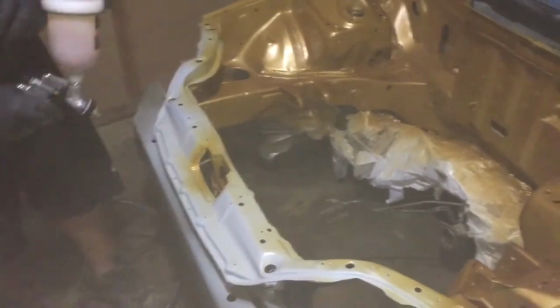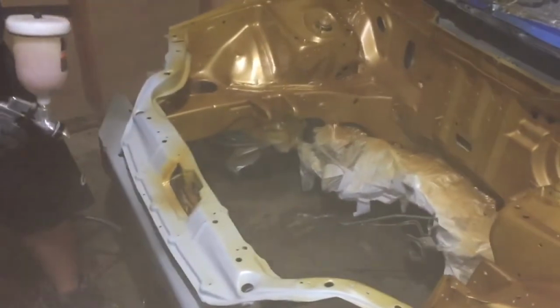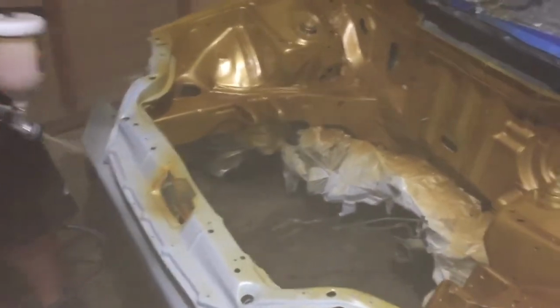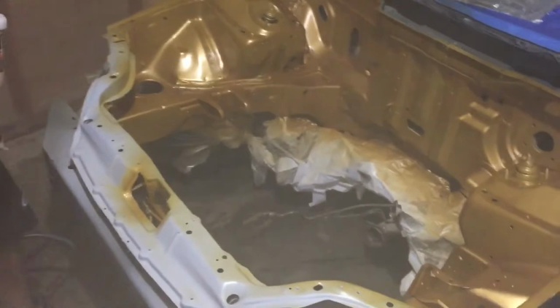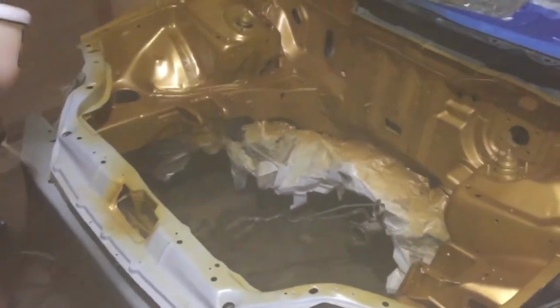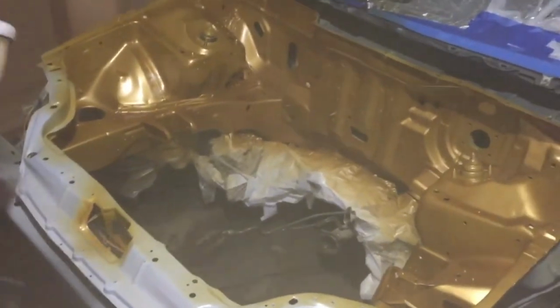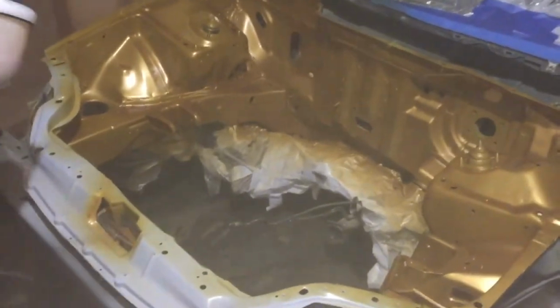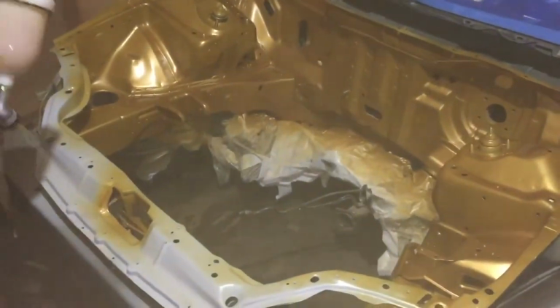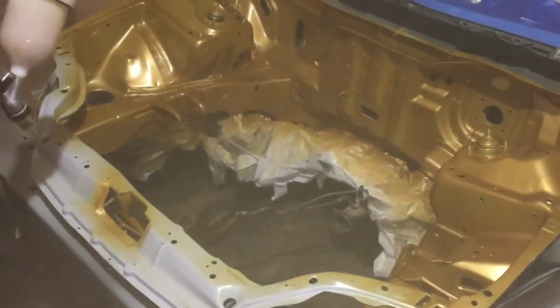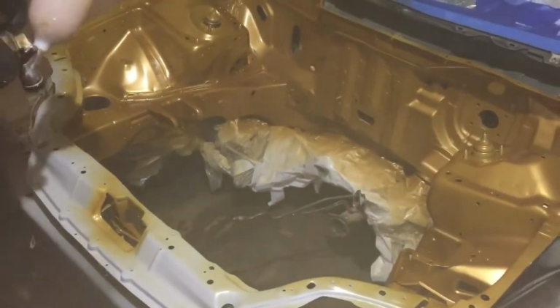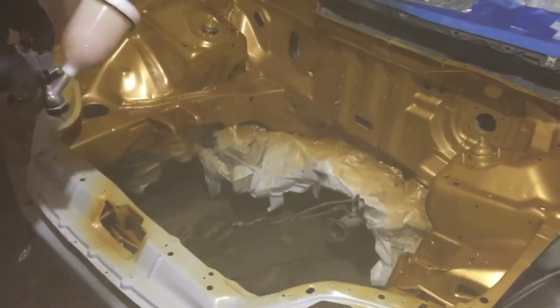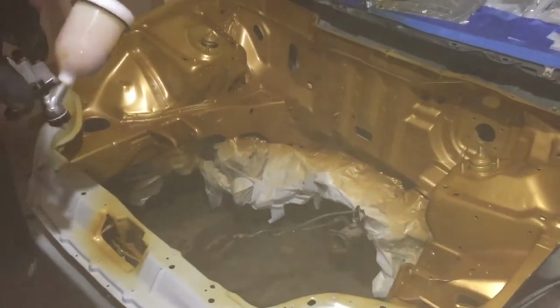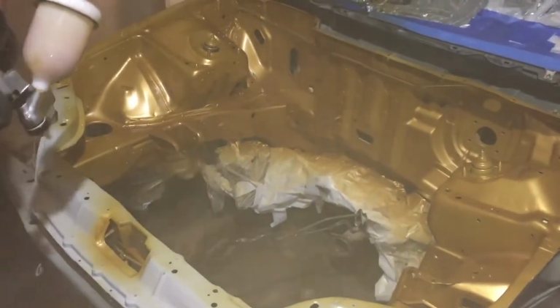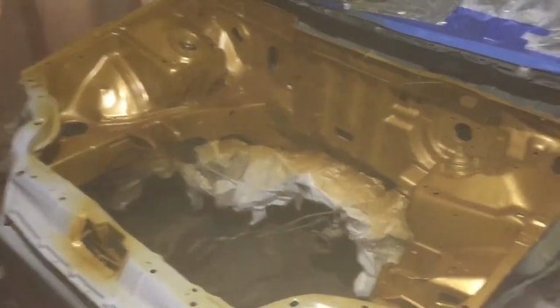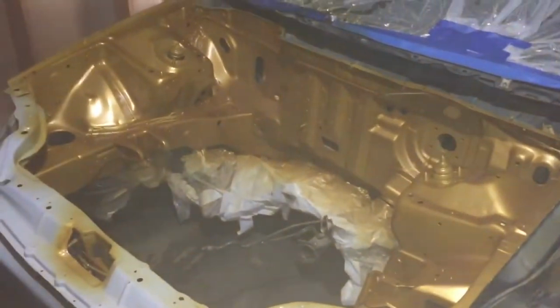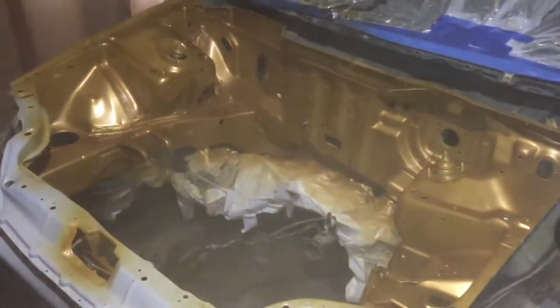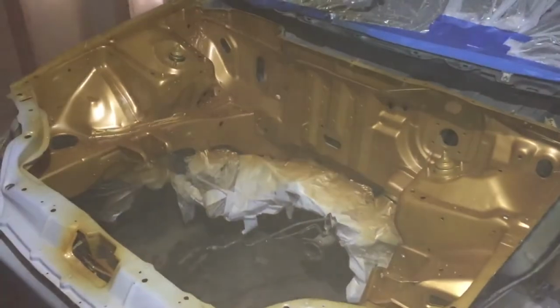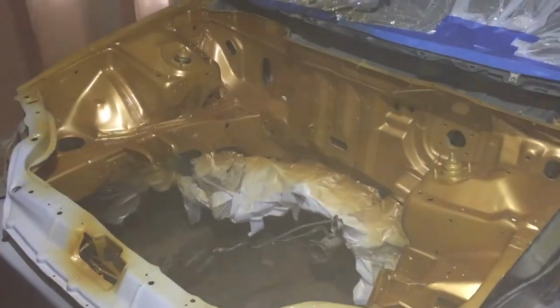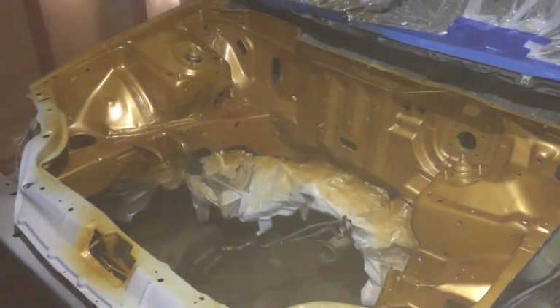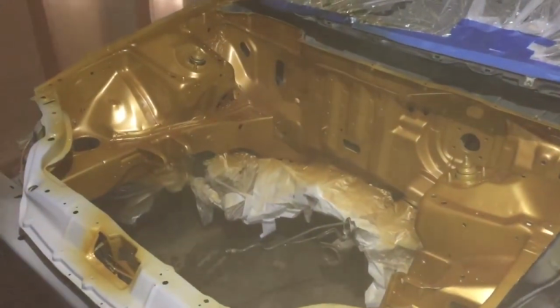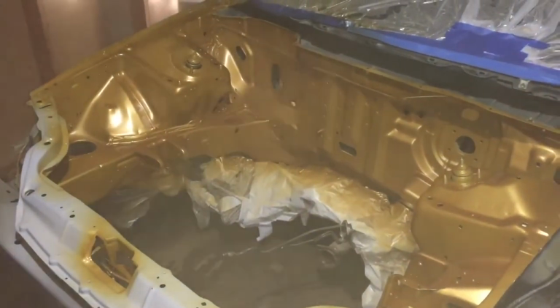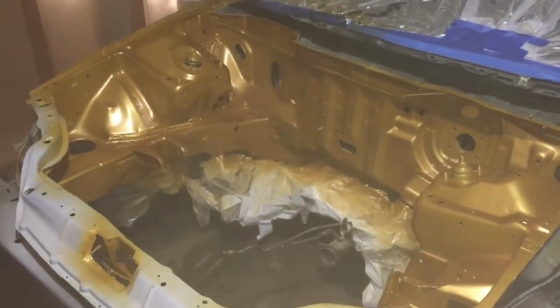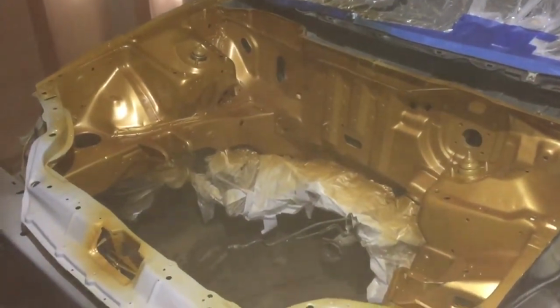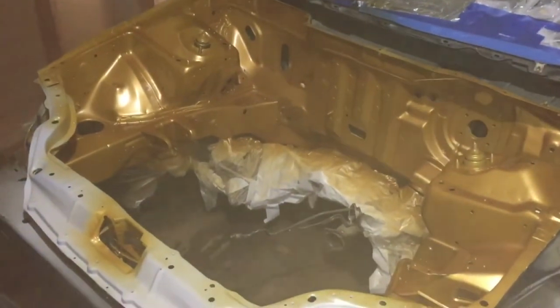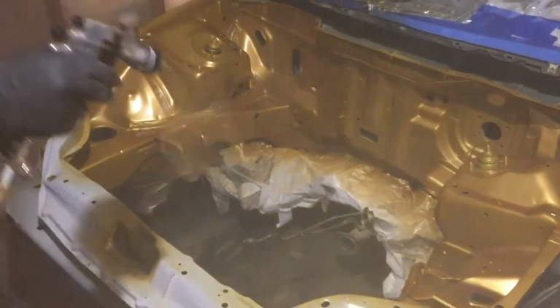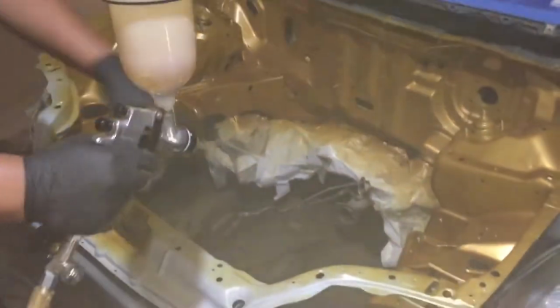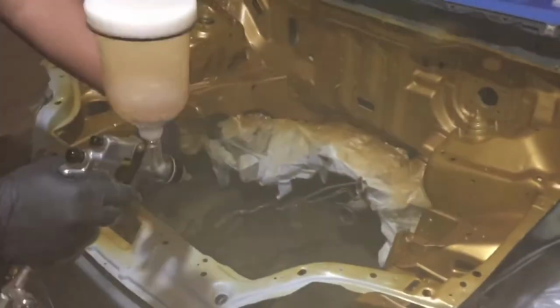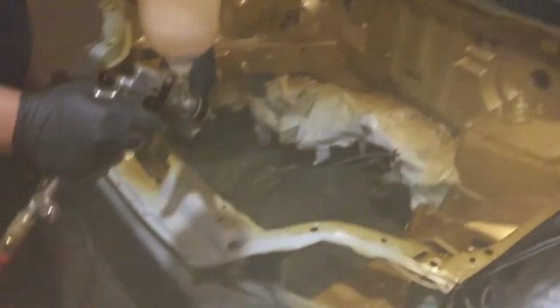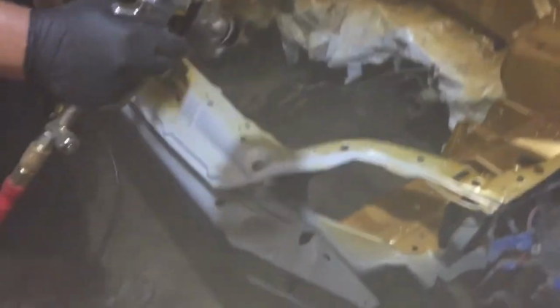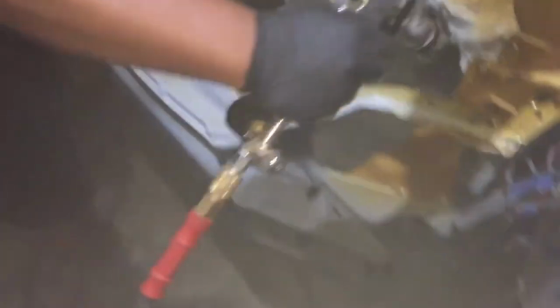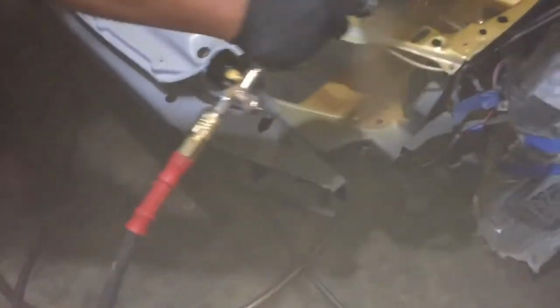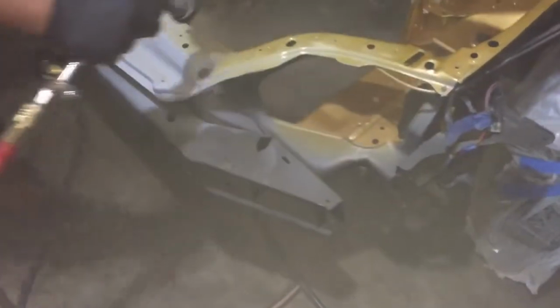Basically, this is what the engine bay is going to look like. All you'll see is the motor, the brake booster, the clutch booster — or the clutch thingy — and that's it. Check it out.